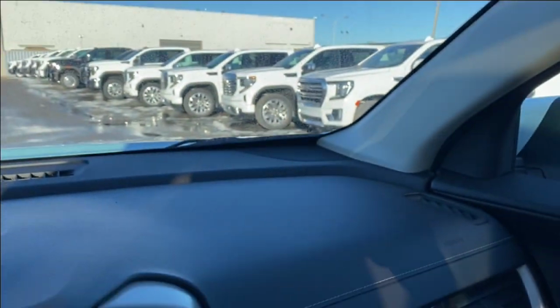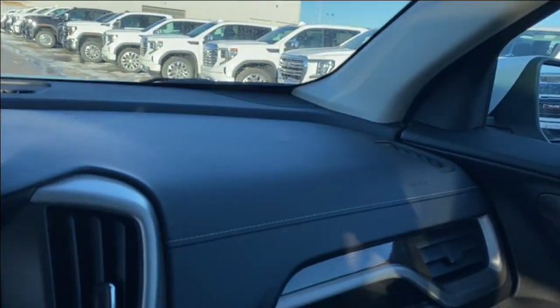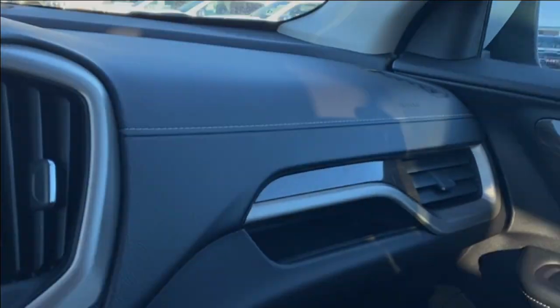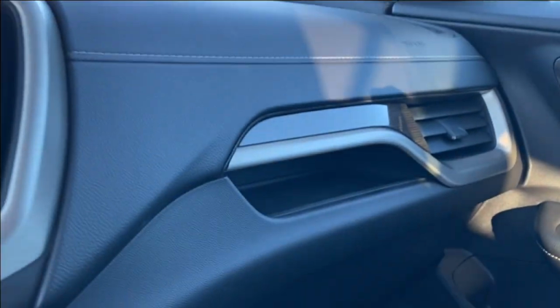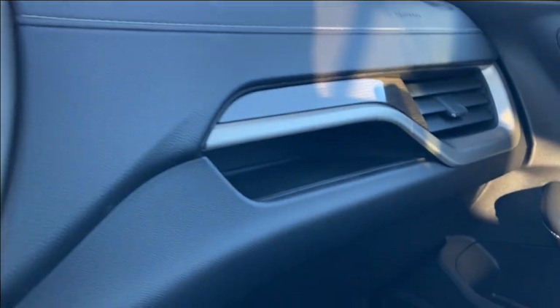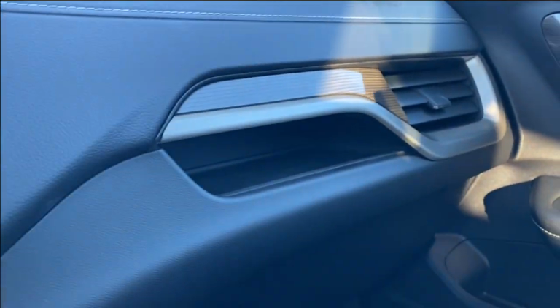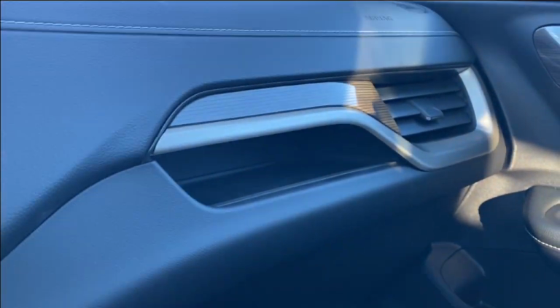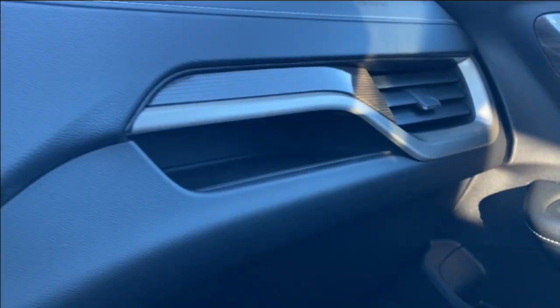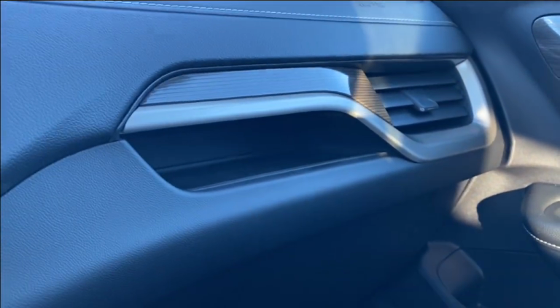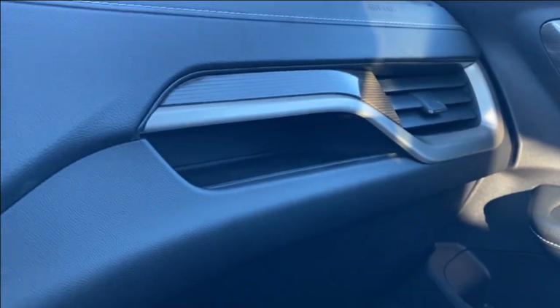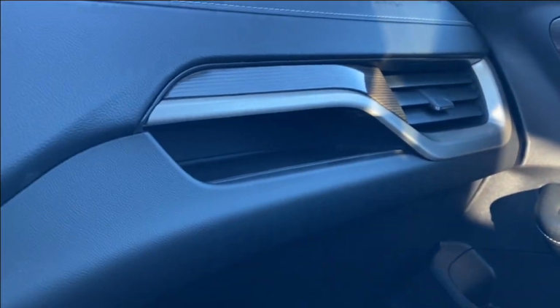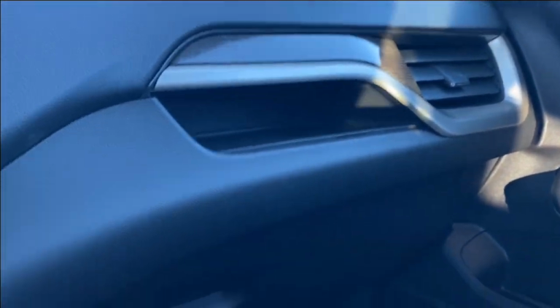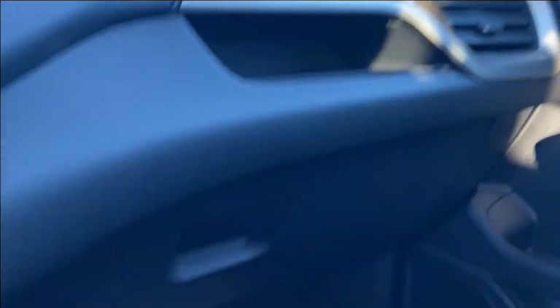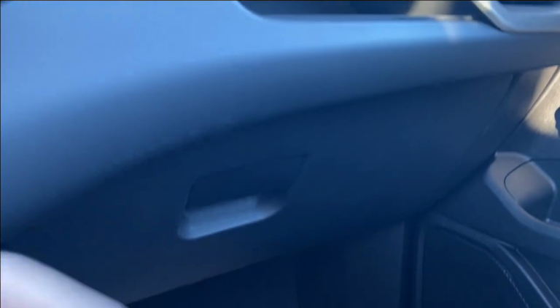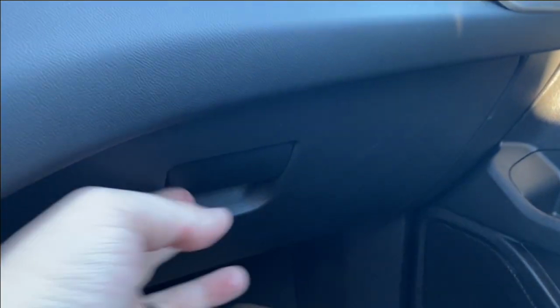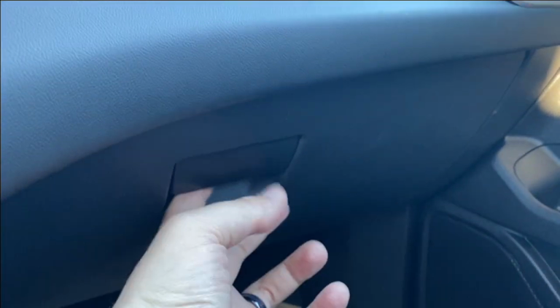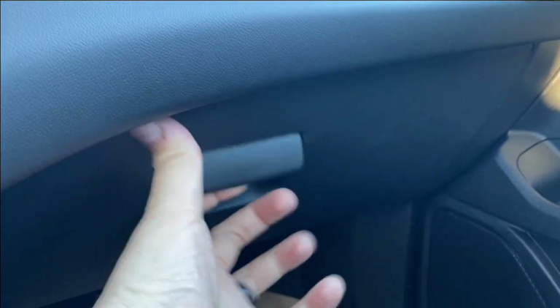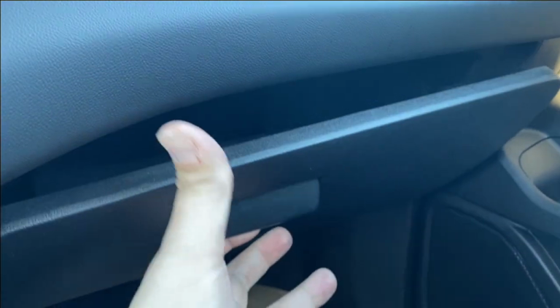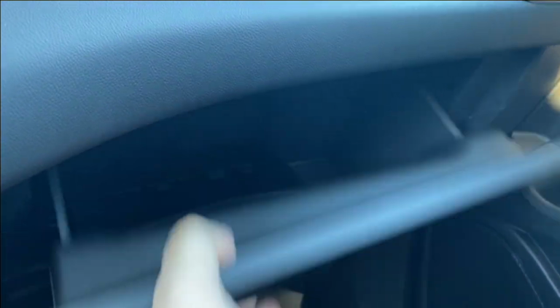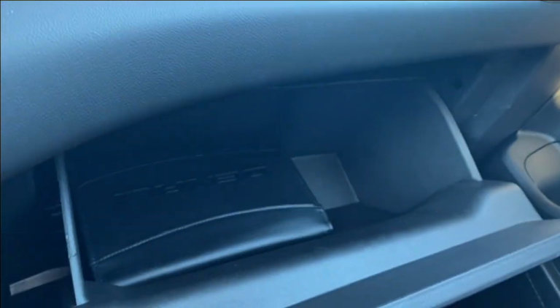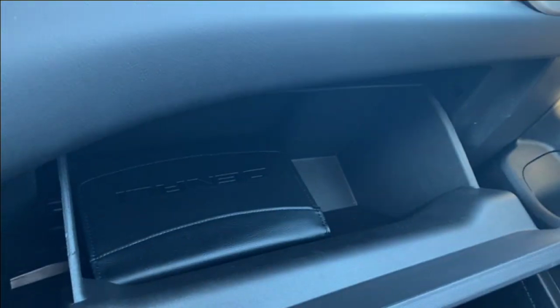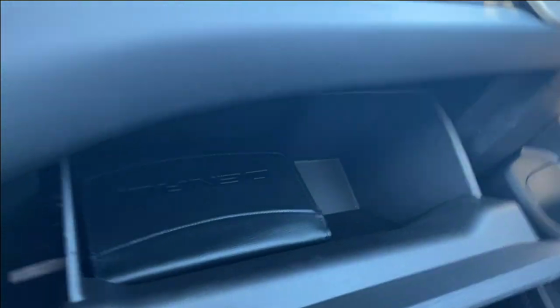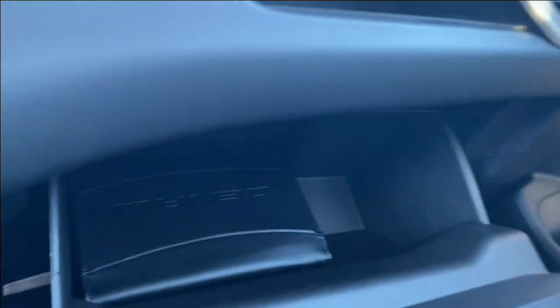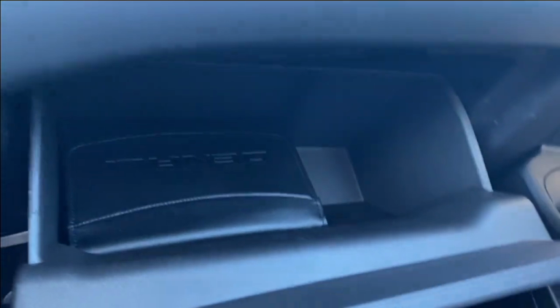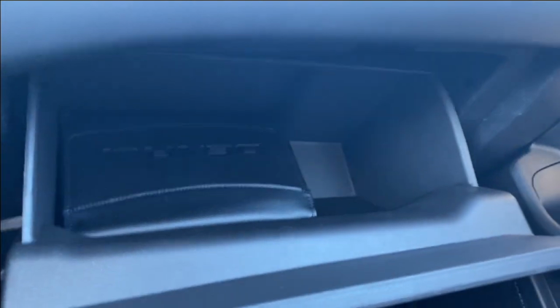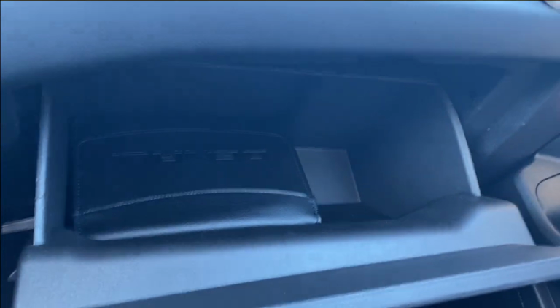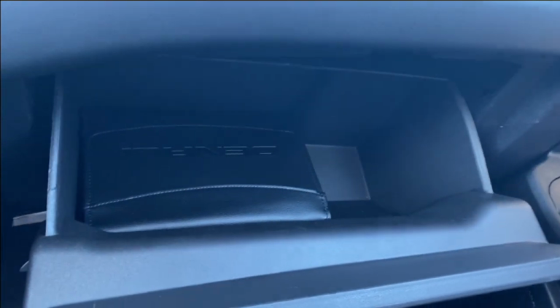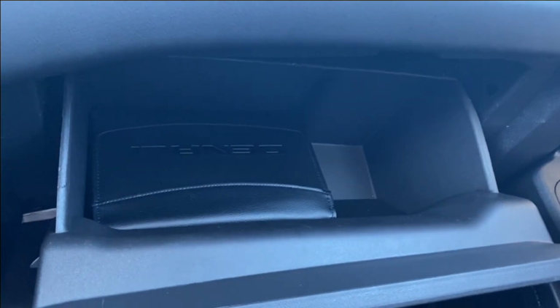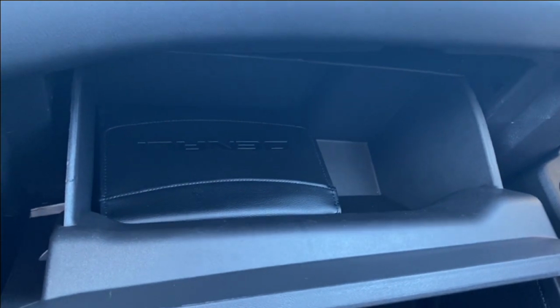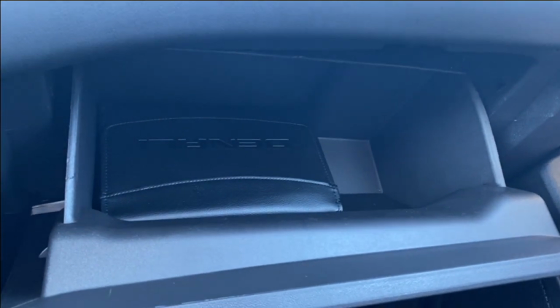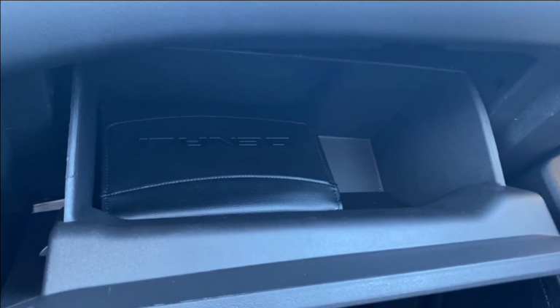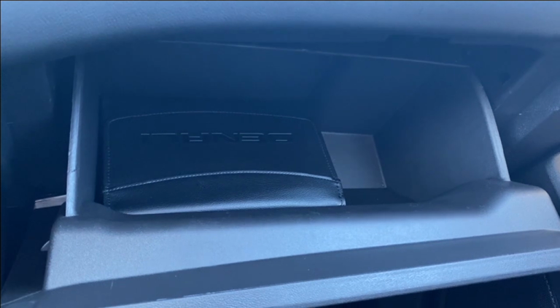Just in front of the passenger you'll find a storage compartment next to the air vent just above the glove box, and of course you still have the glove box which as you can see has lots of room to store anything you might need.